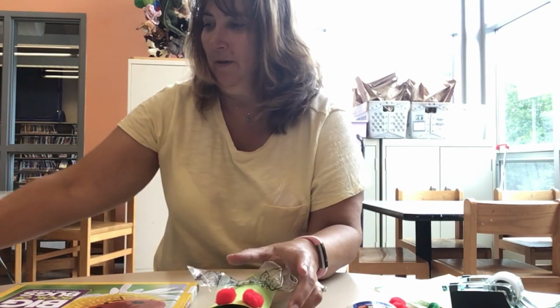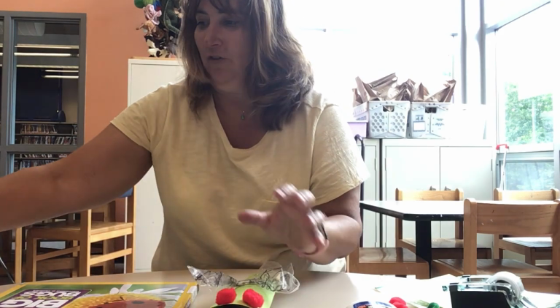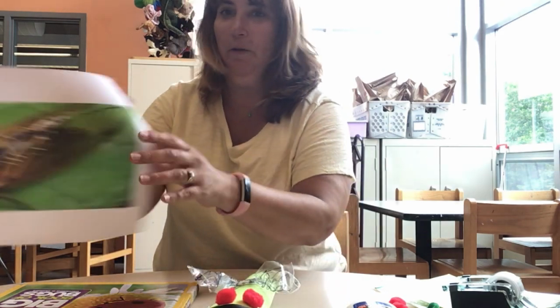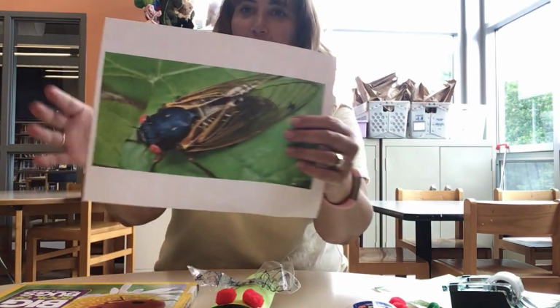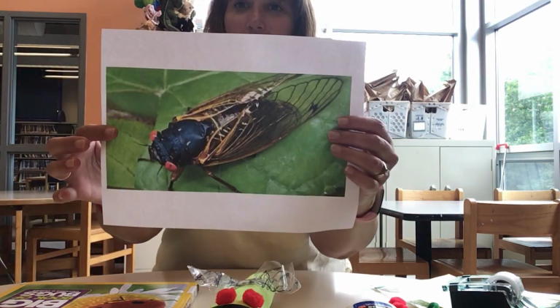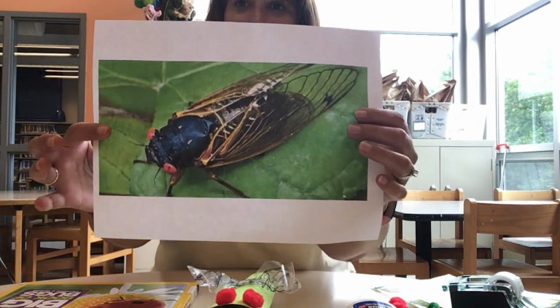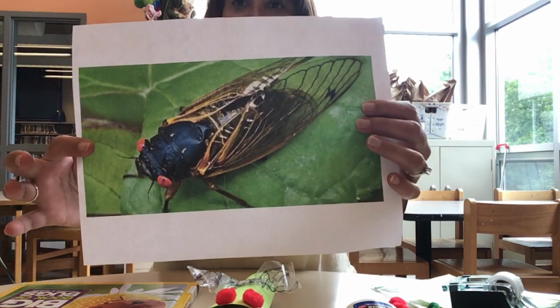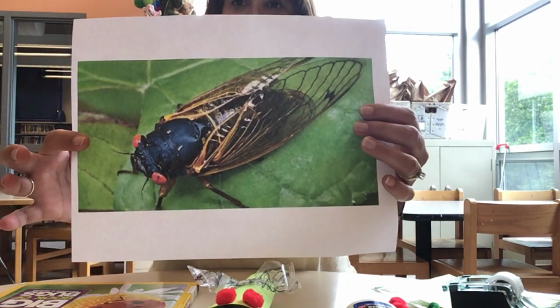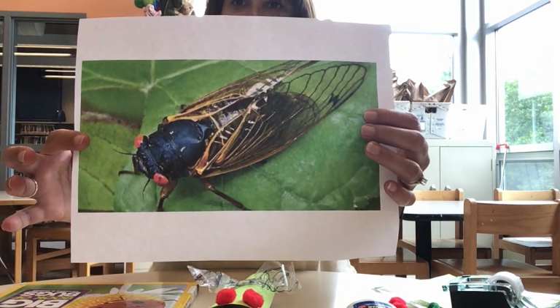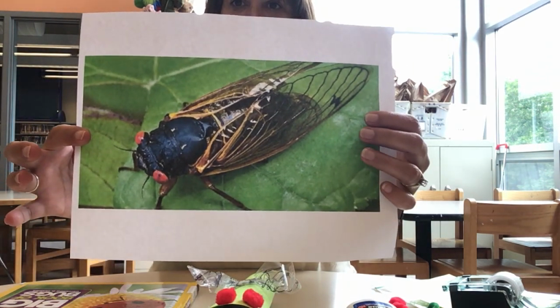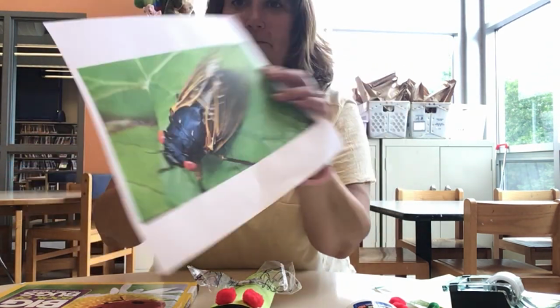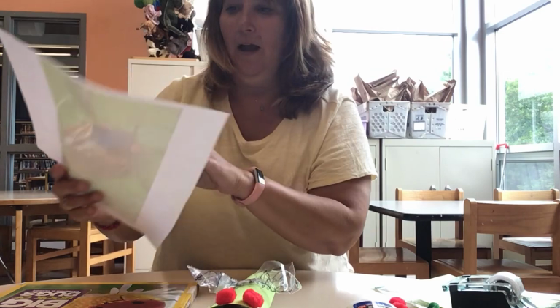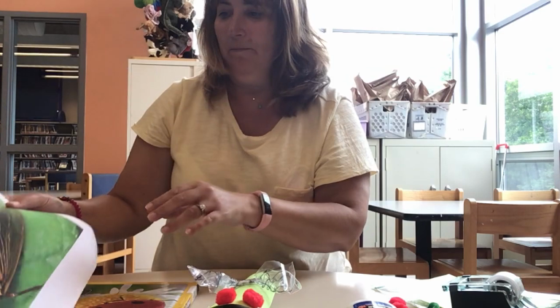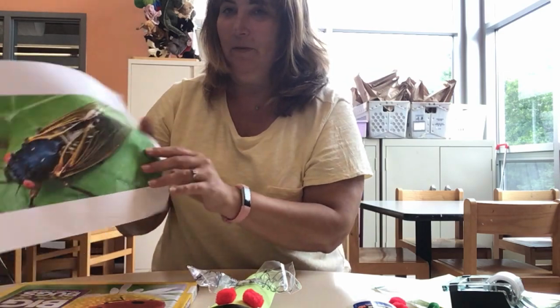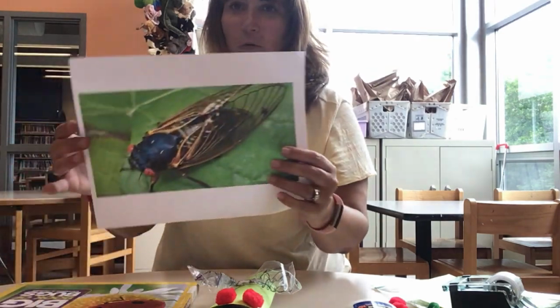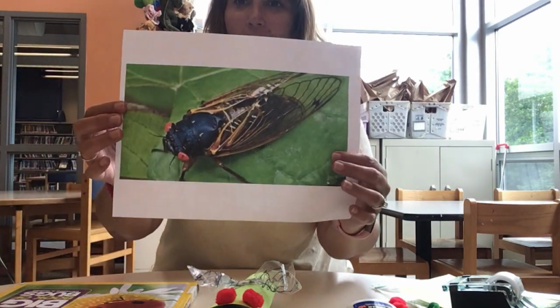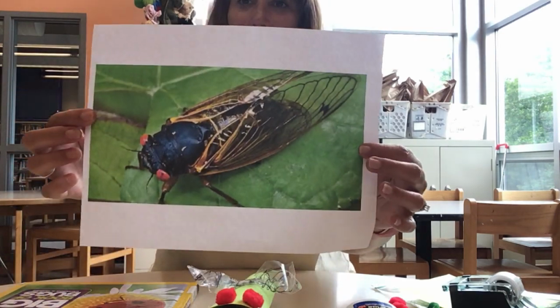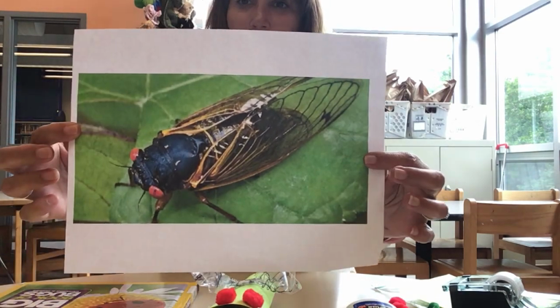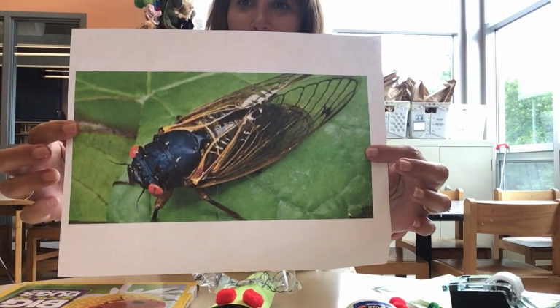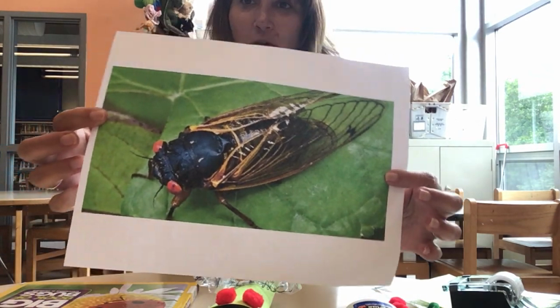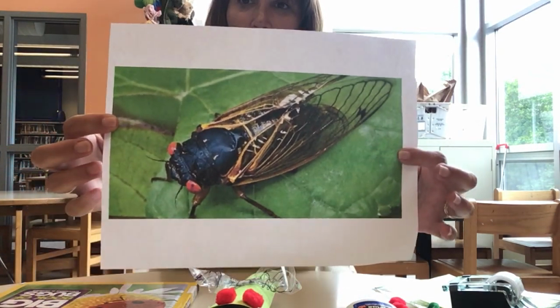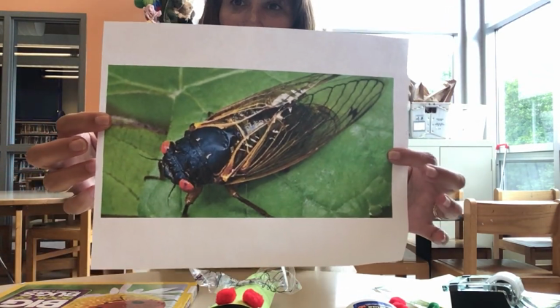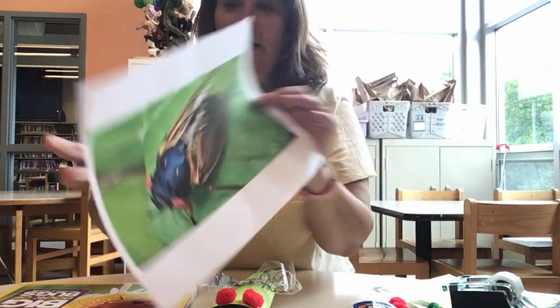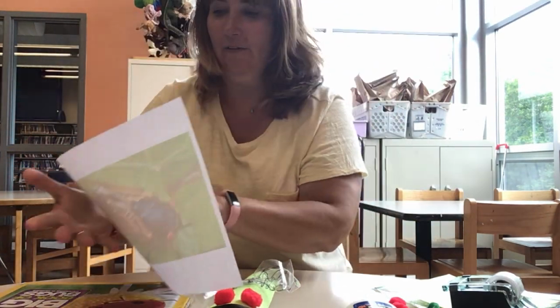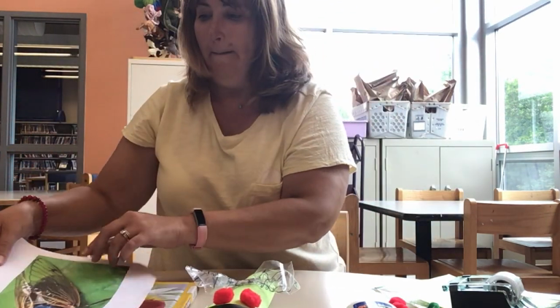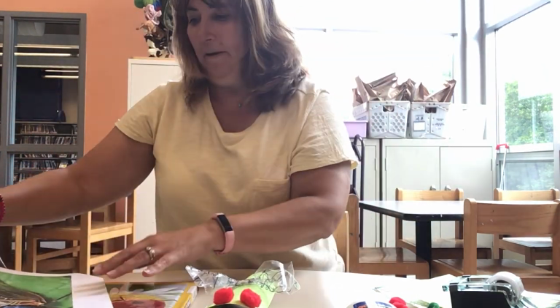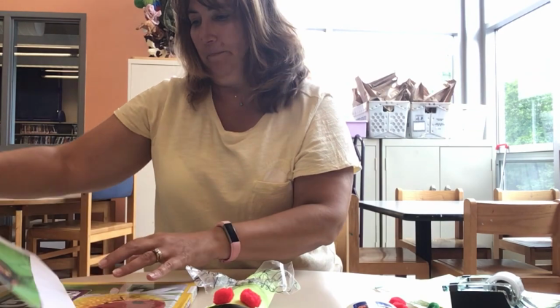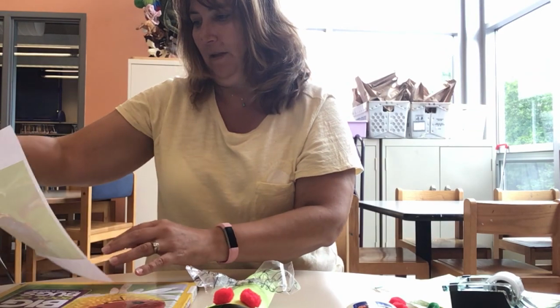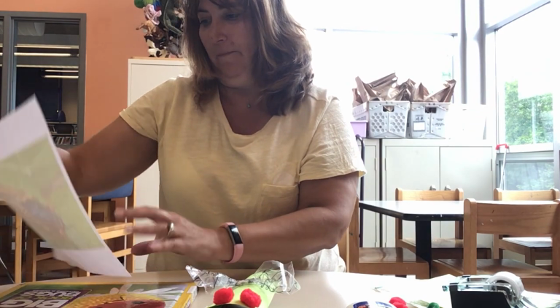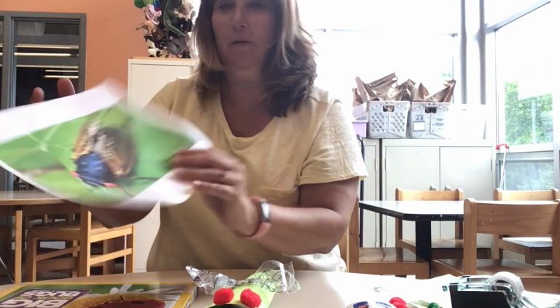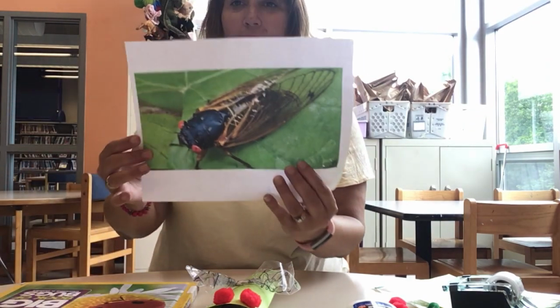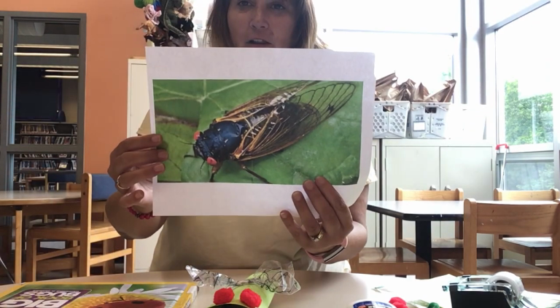I'm going to show you a picture of one. They're cool looking. They're also a little creepy with their red eyes, but they're pretty nonetheless.